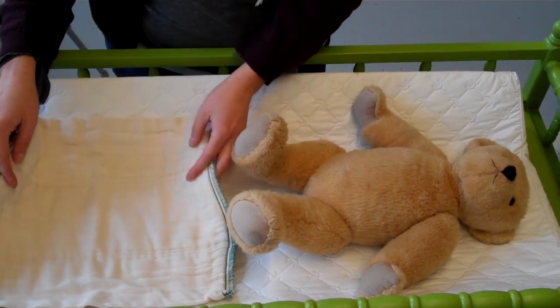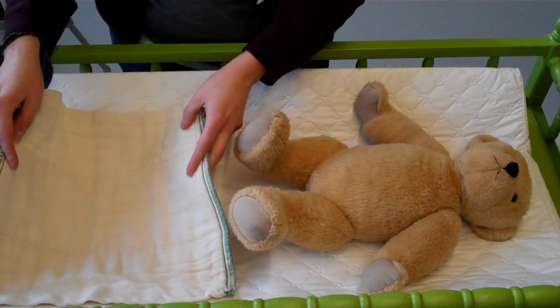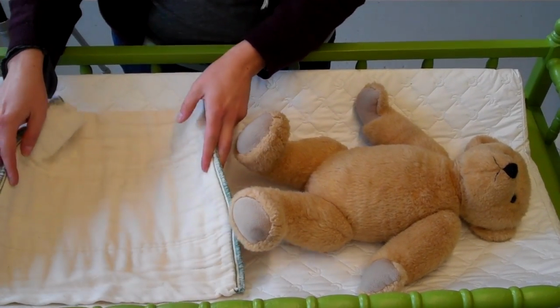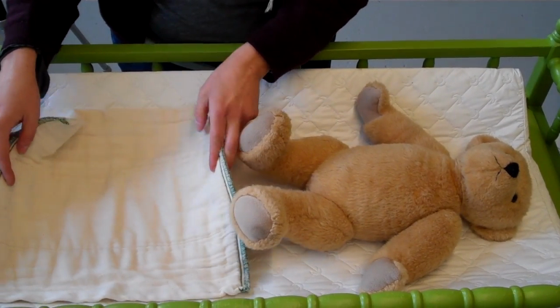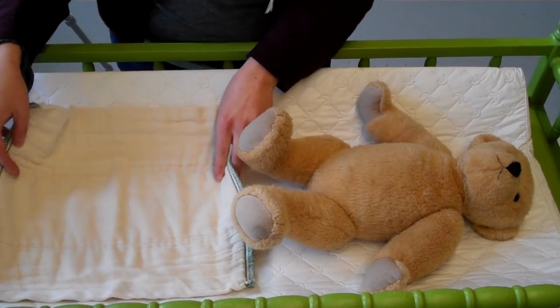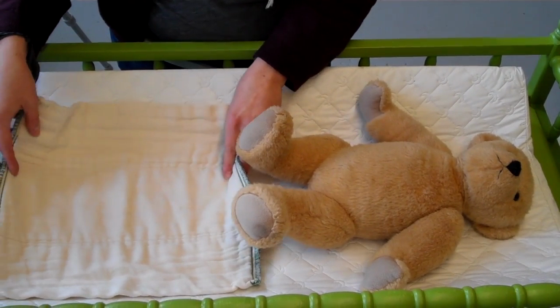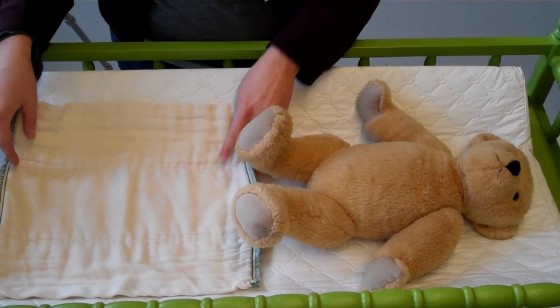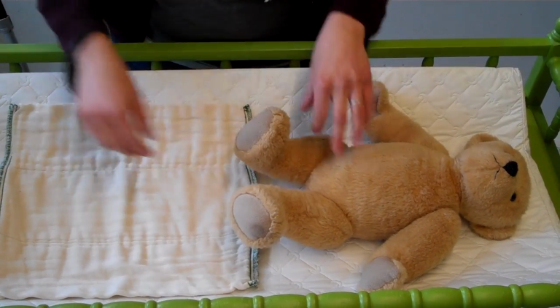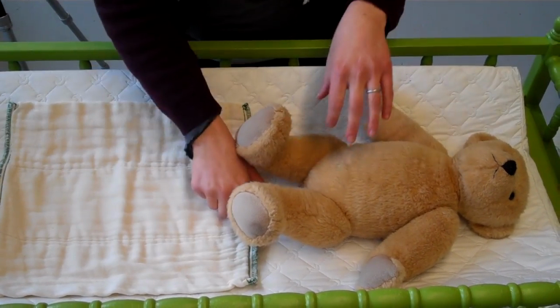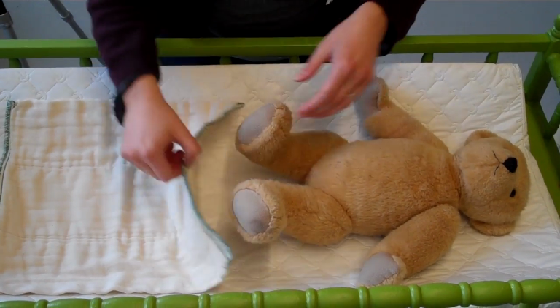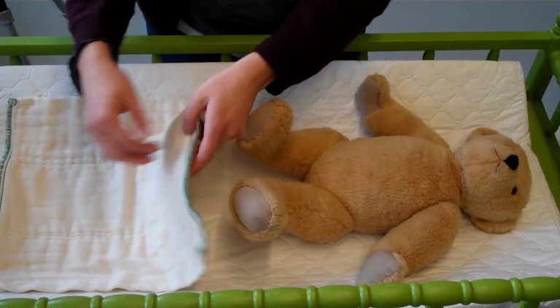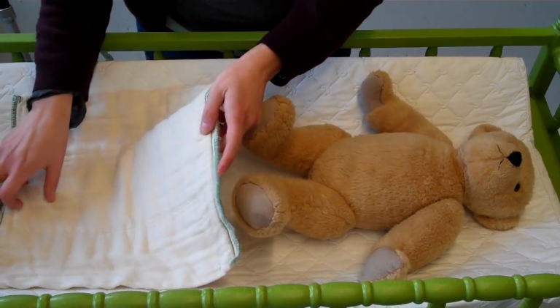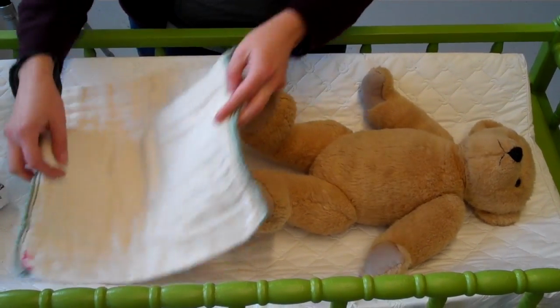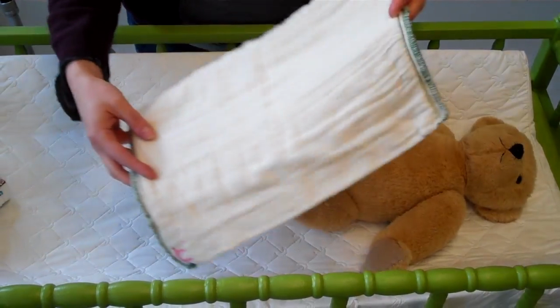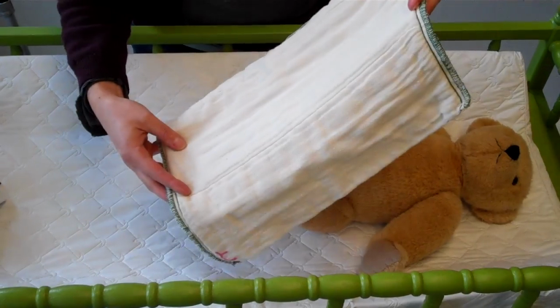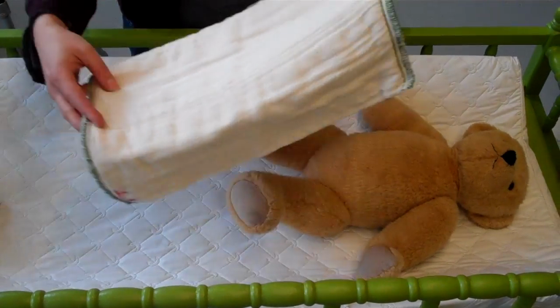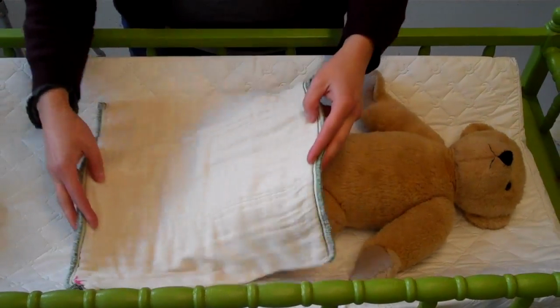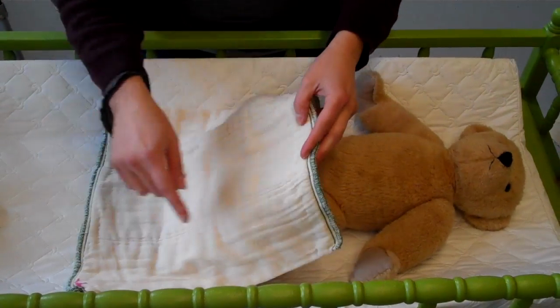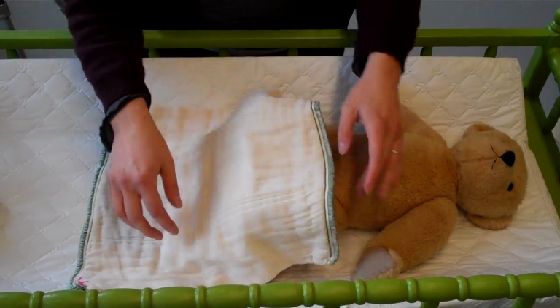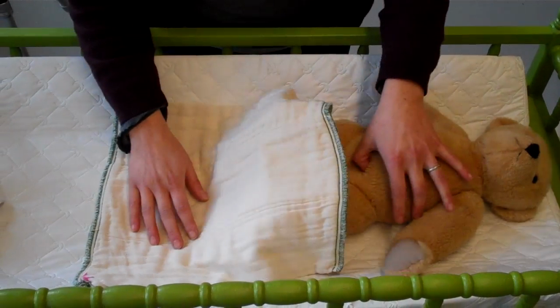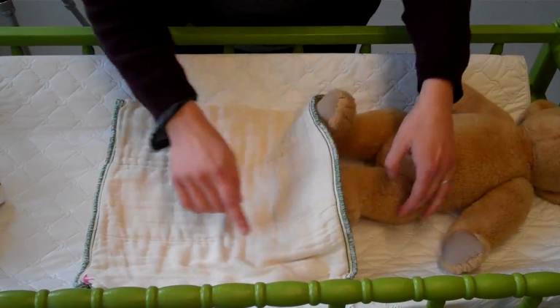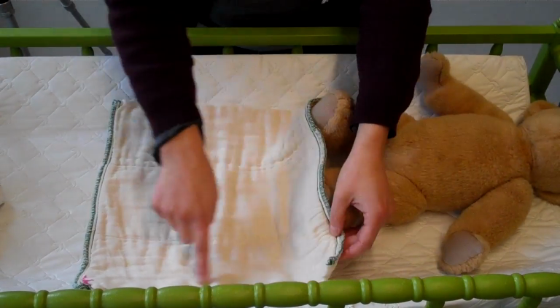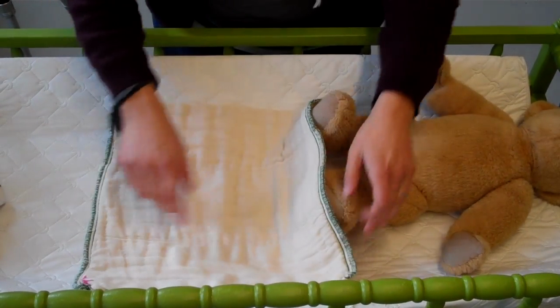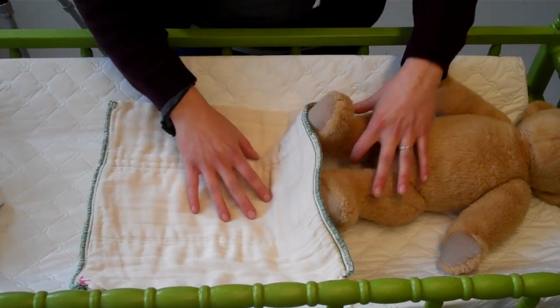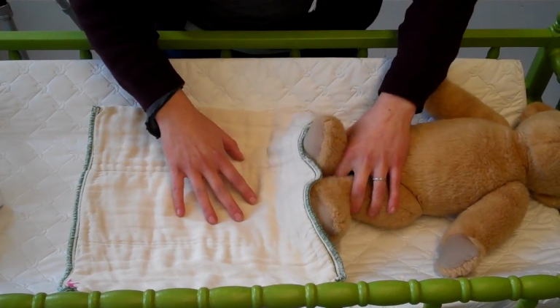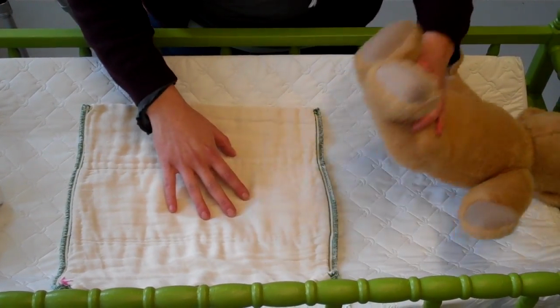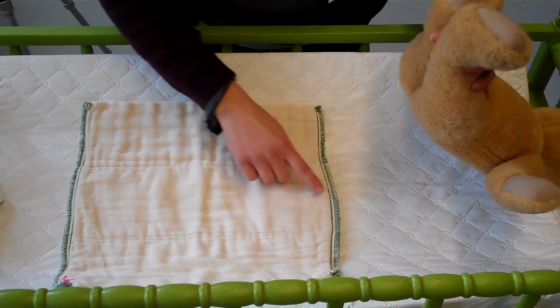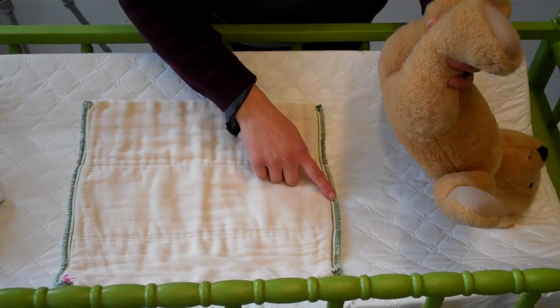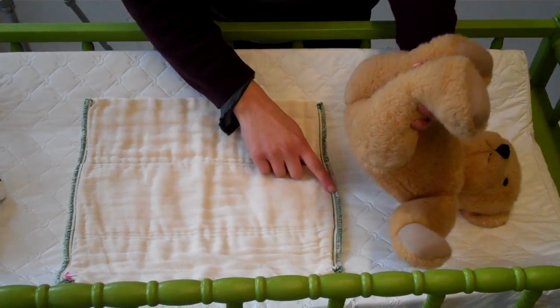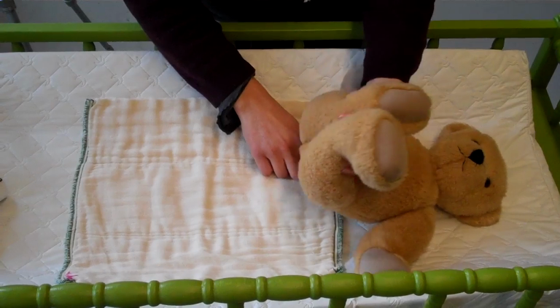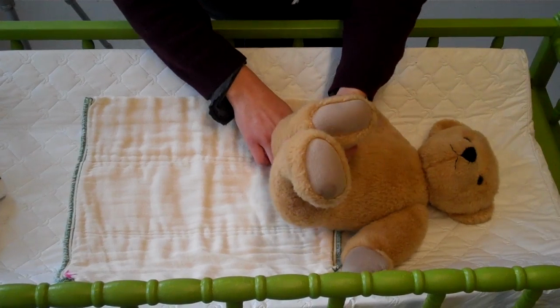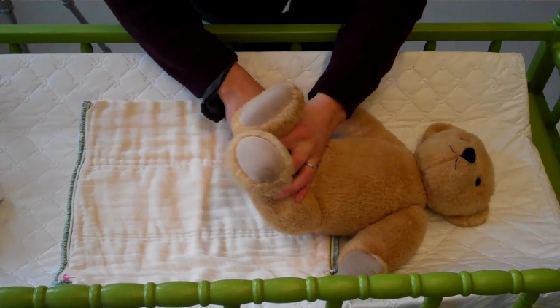I'm going to show you how to do an angel wing fold. You're going to take your pre-fold diaper, lay it down lengthwise, place your baby on it, and line it up with its back.